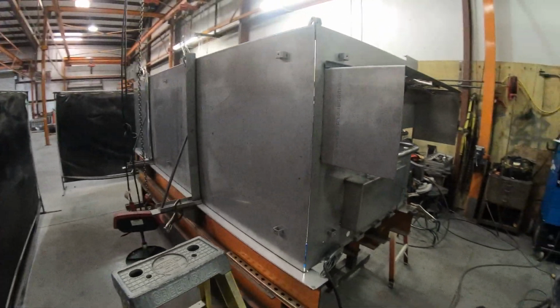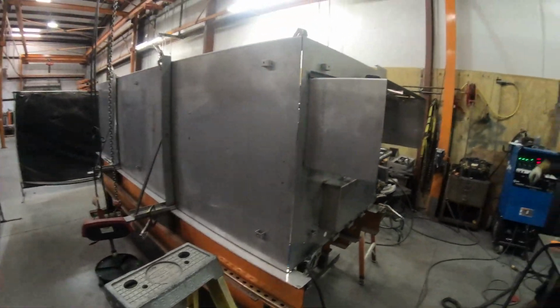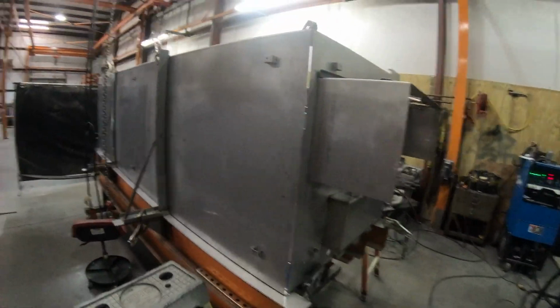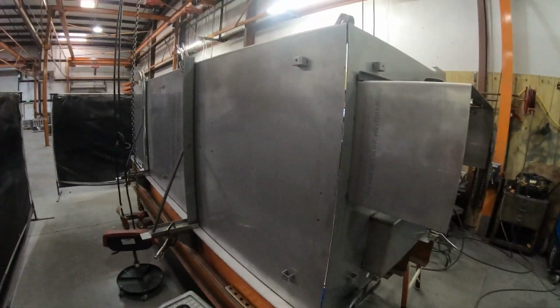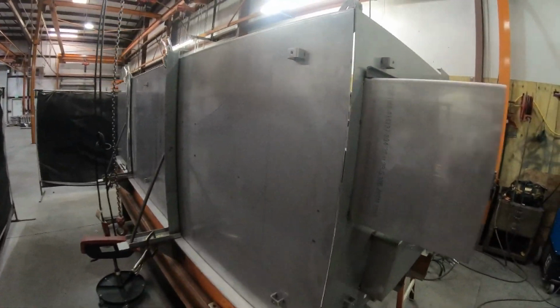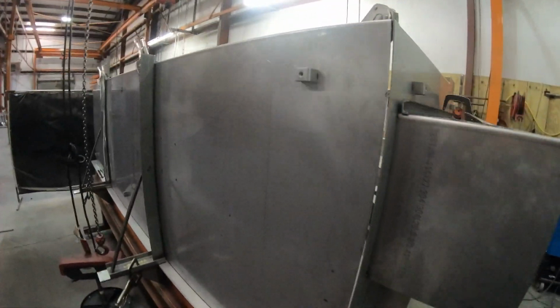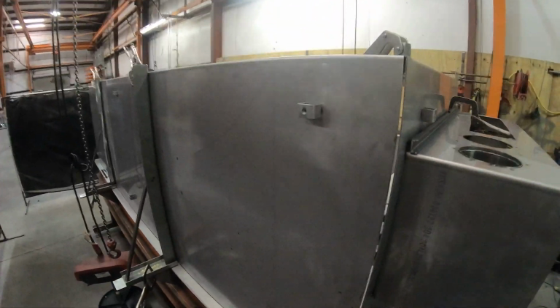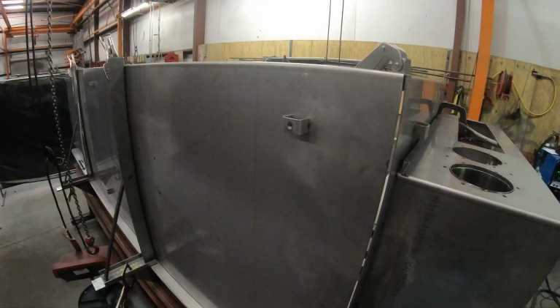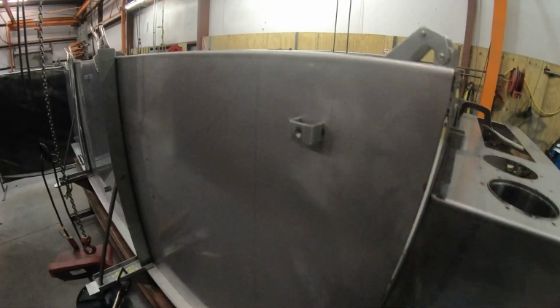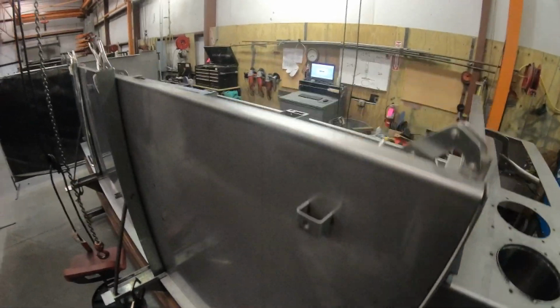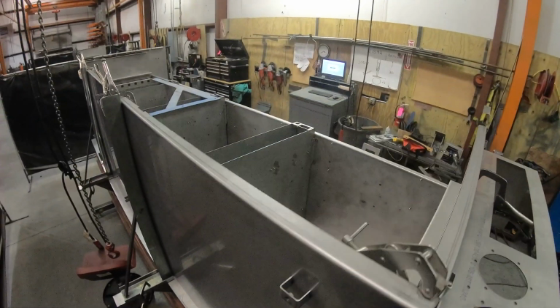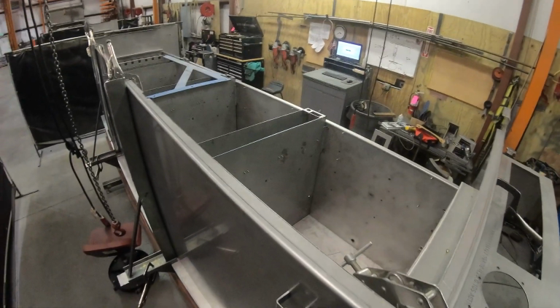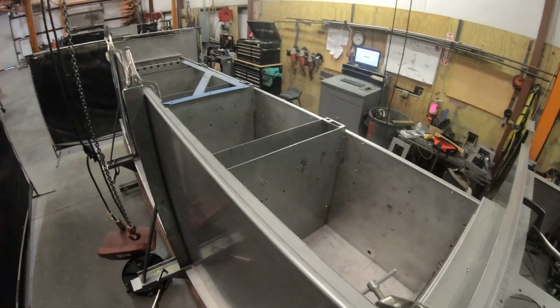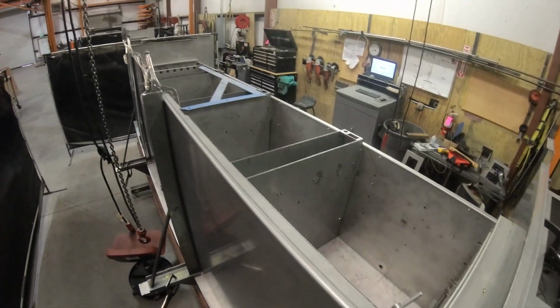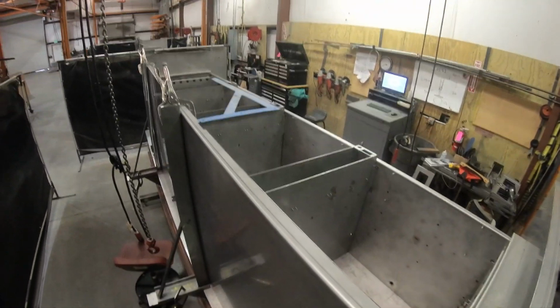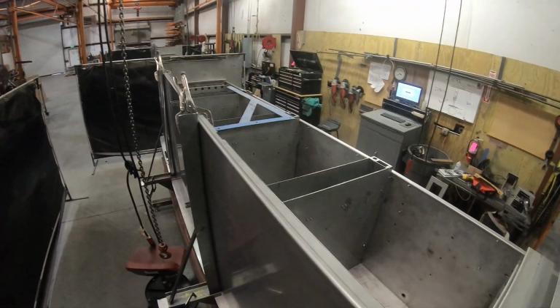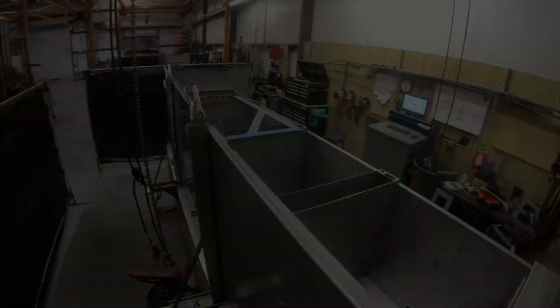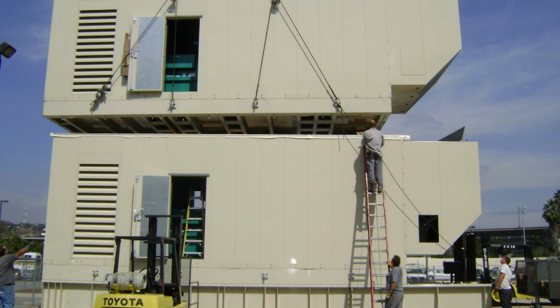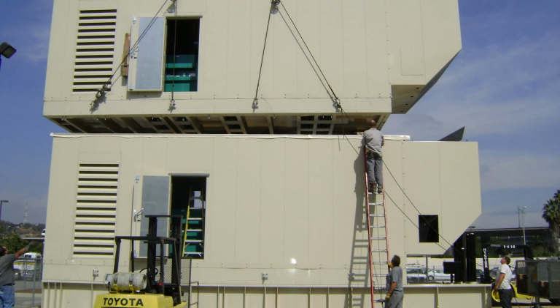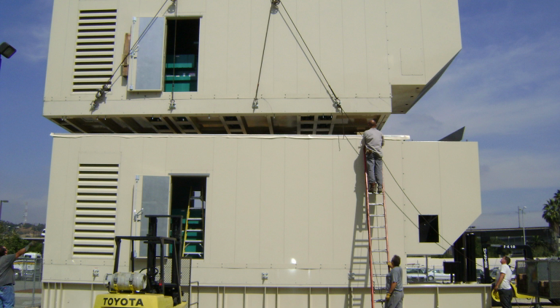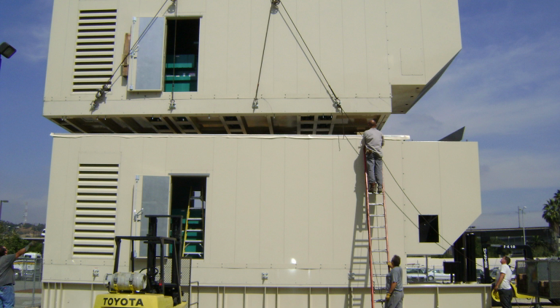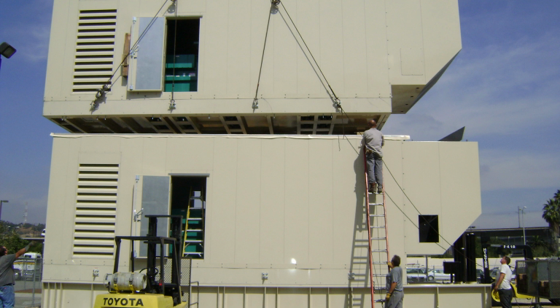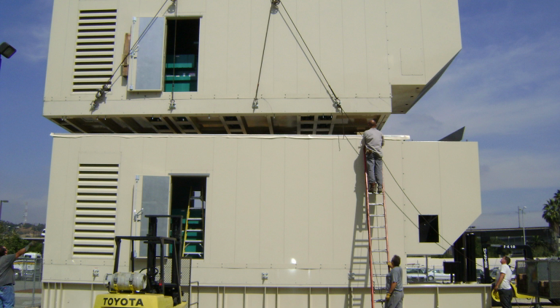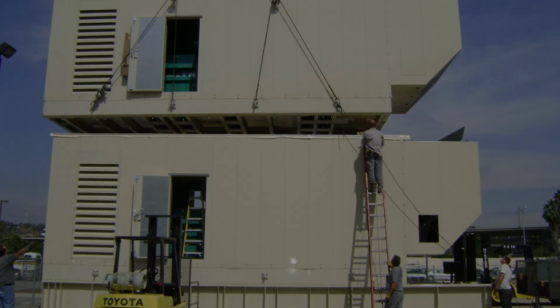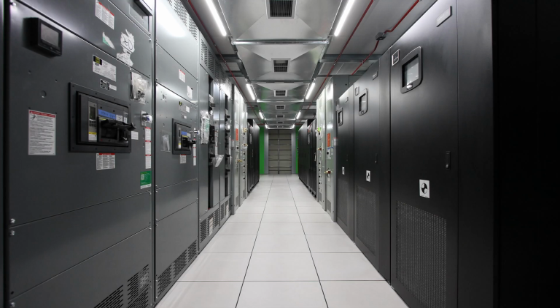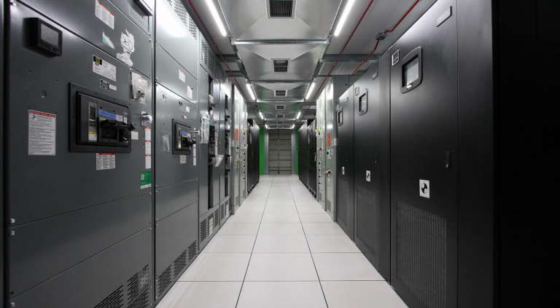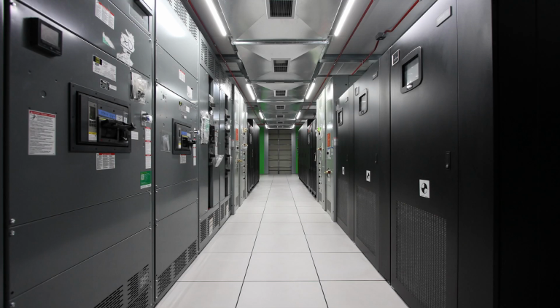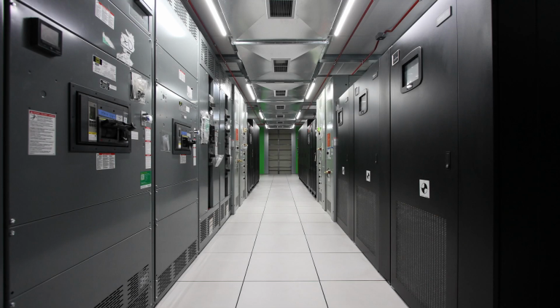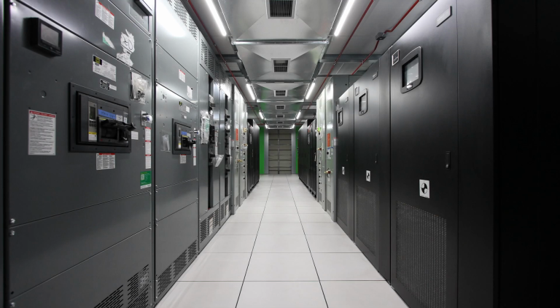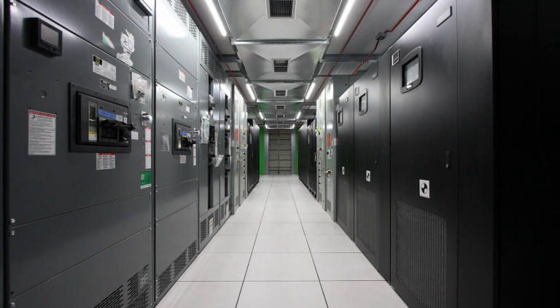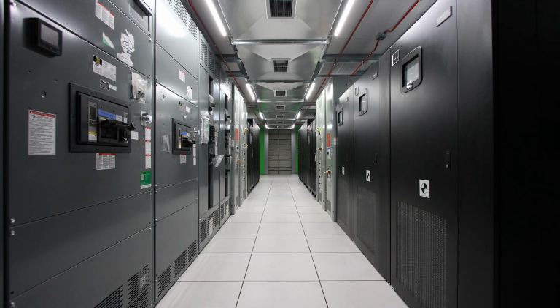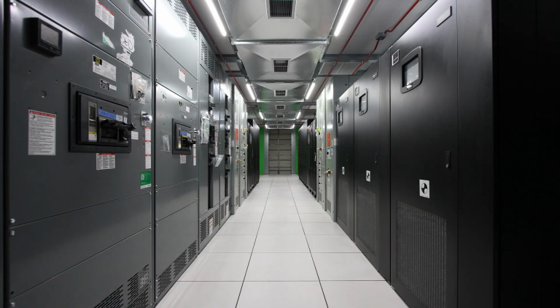Despite this speed of innovation, we are able to provide support for any of our products for decades. From the generators, to the UPS, to the data center itself, E3NV can provide anything you need to get a data center going in 90 days.